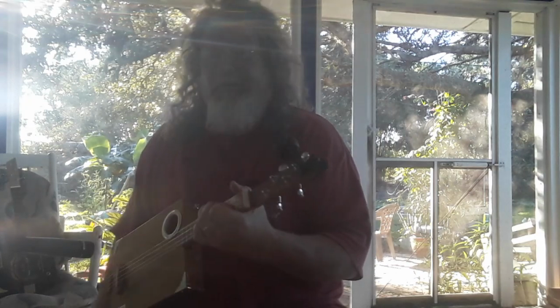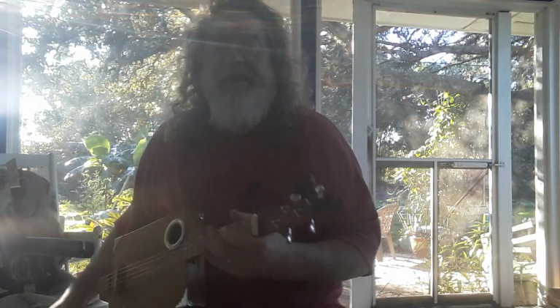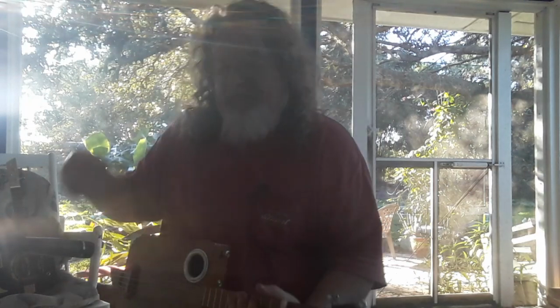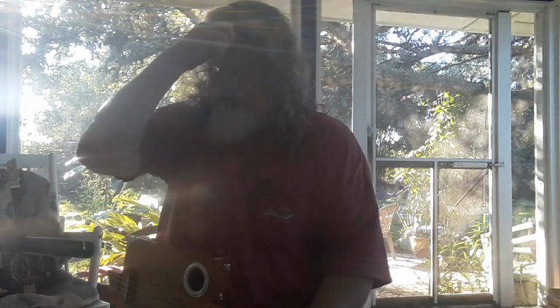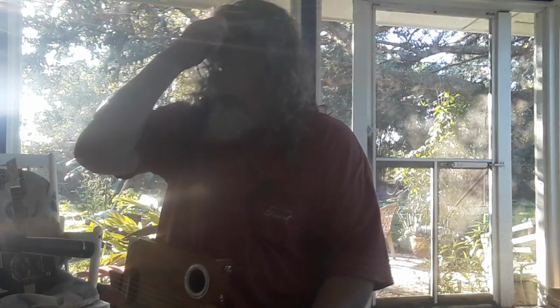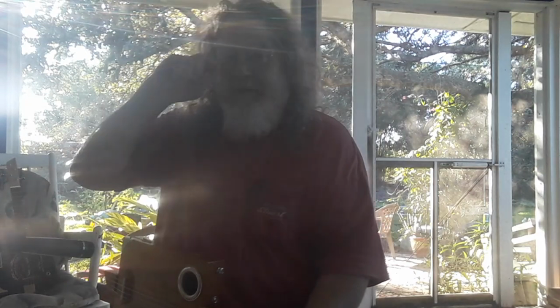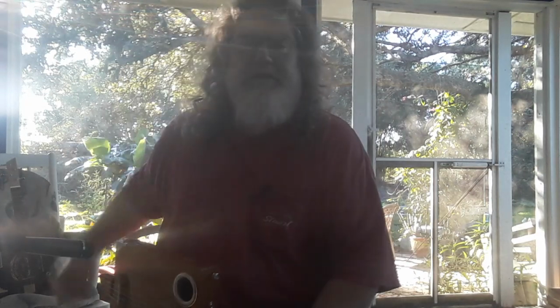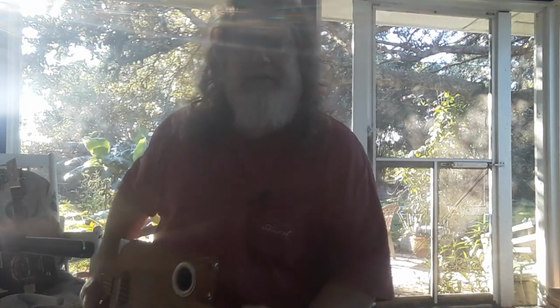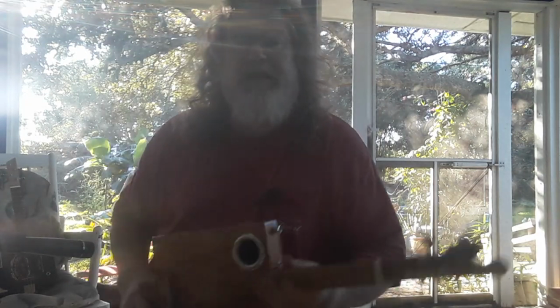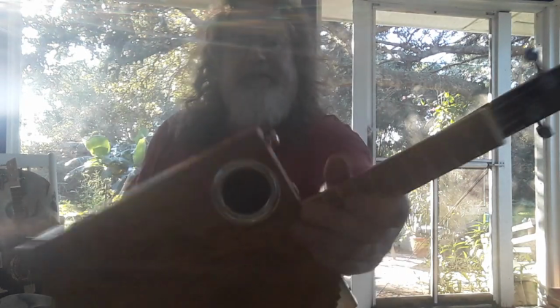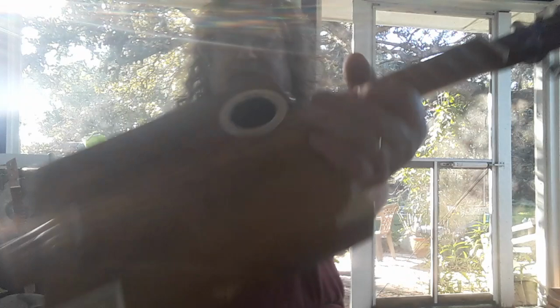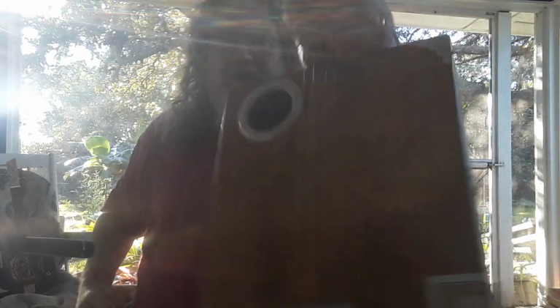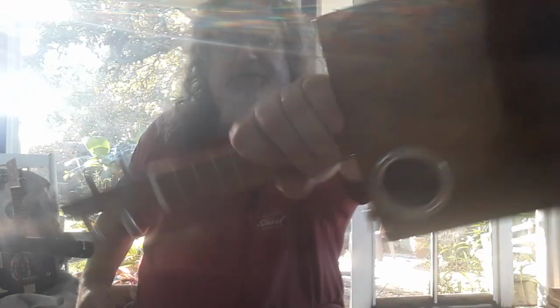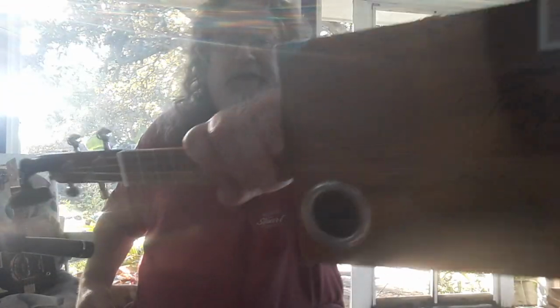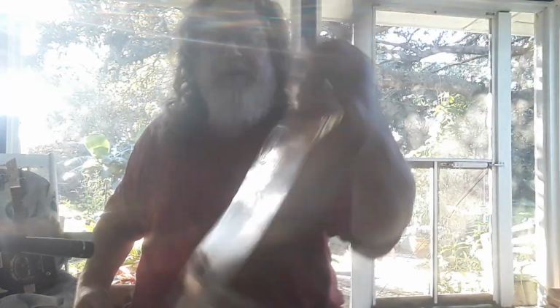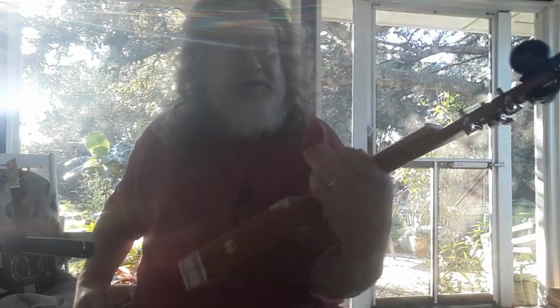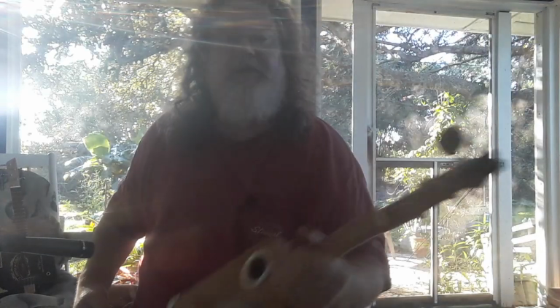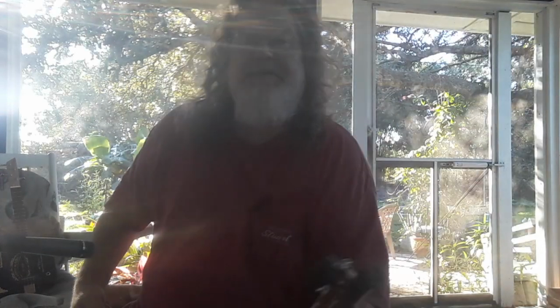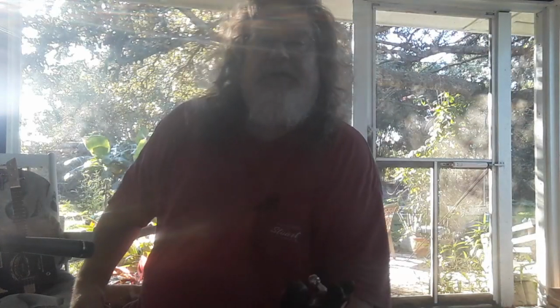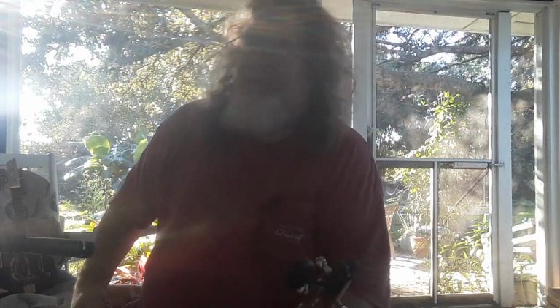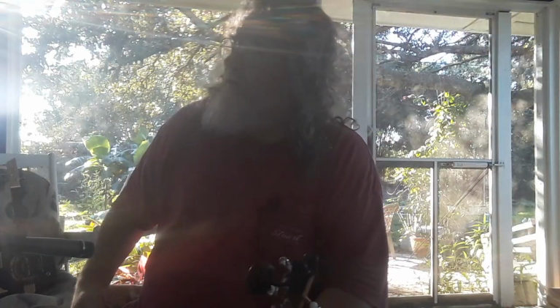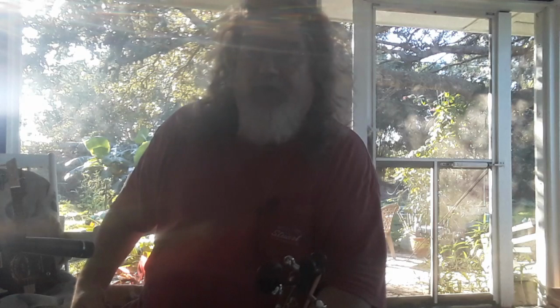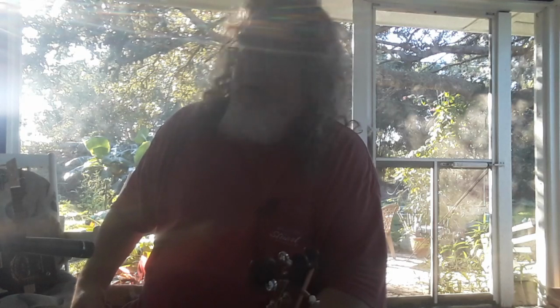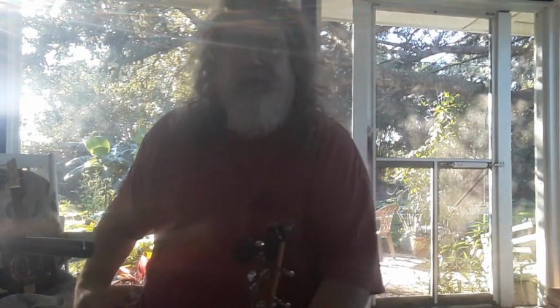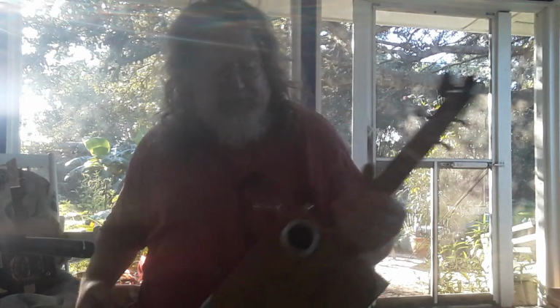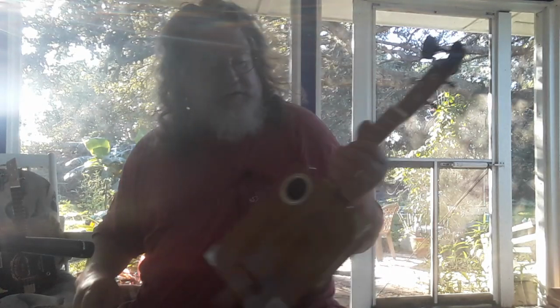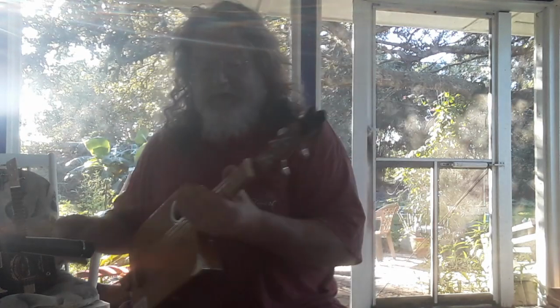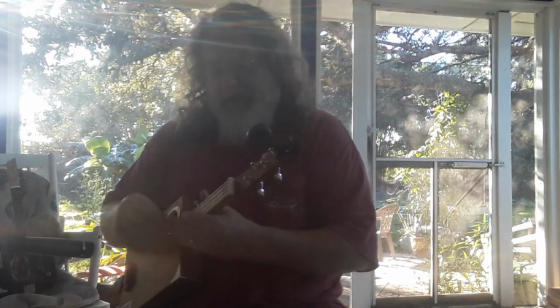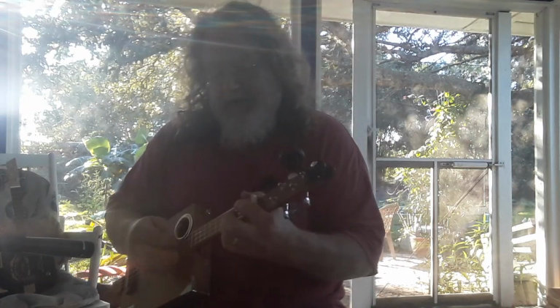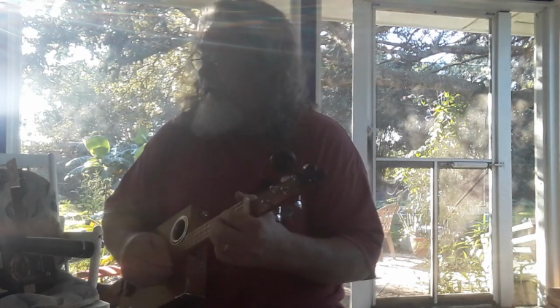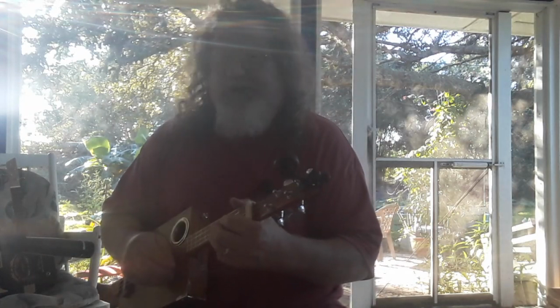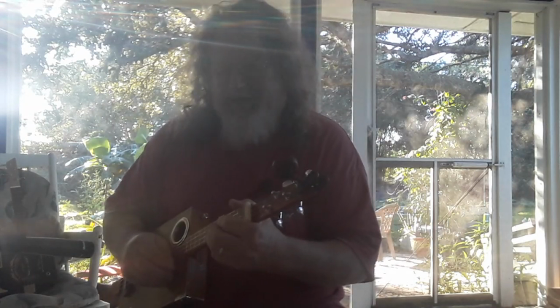Hey guys, it's Dale from DL Homemade Guitar Company, bringing you another ukulele. This time it's an all-acoustic ukulele. You can tell it's winter in Florida because I'm outside — it's cooled off and the humidity has finally dropped.